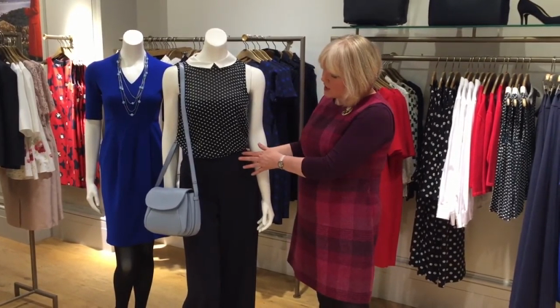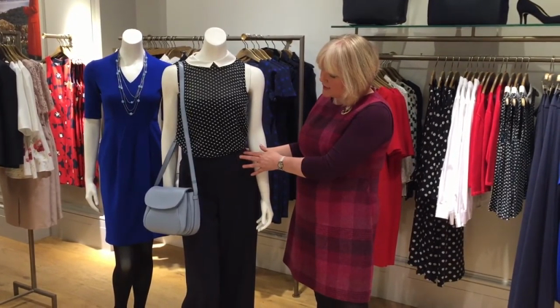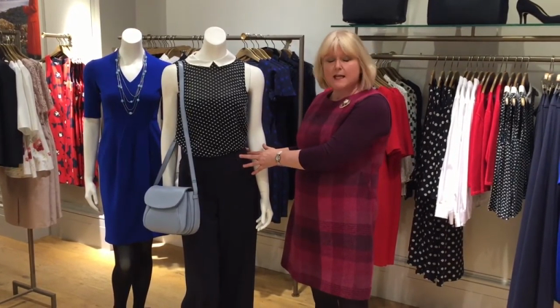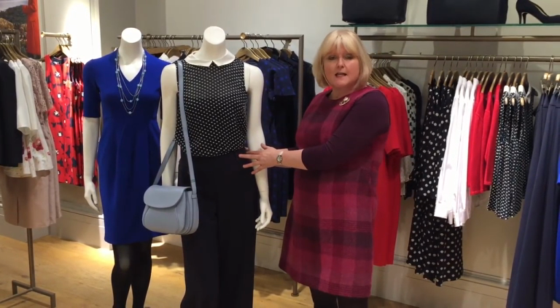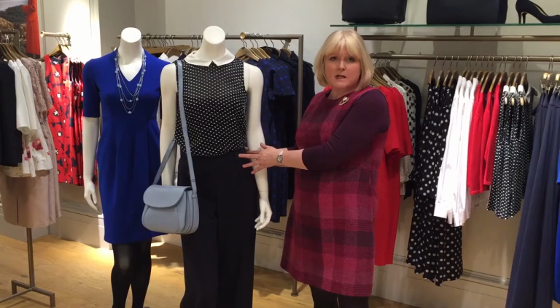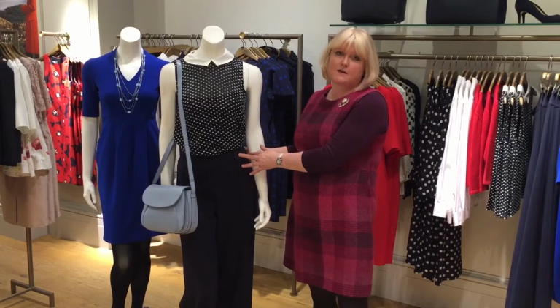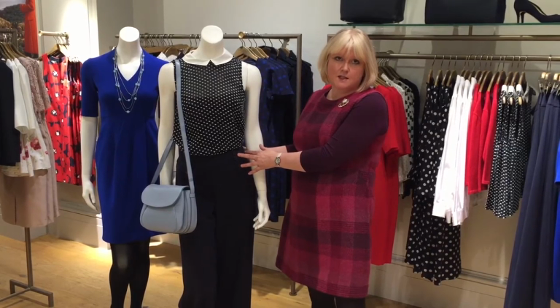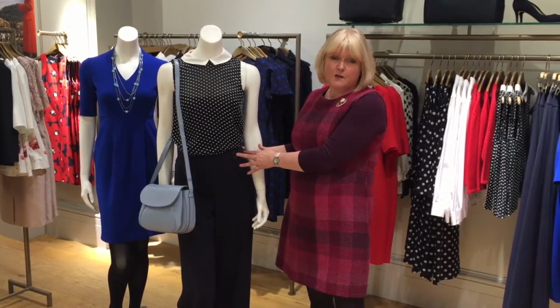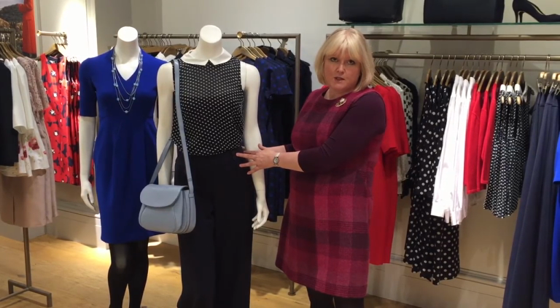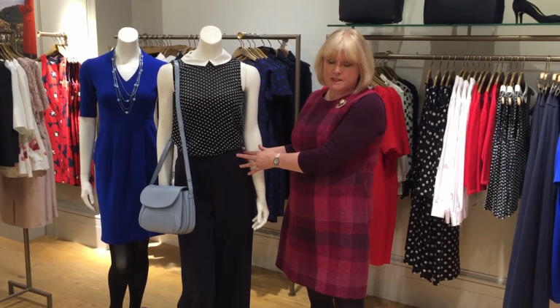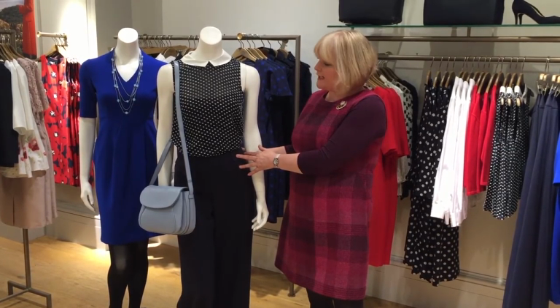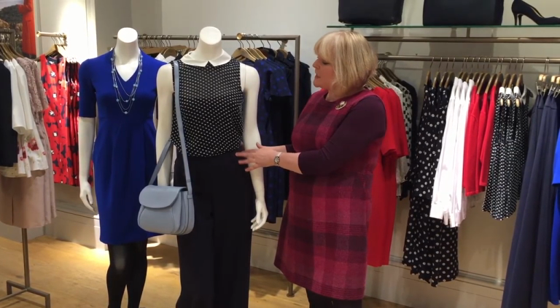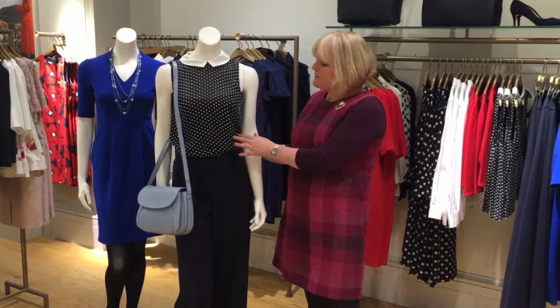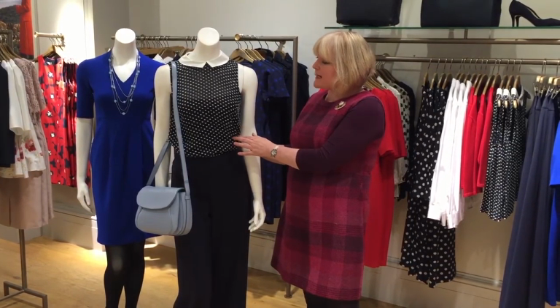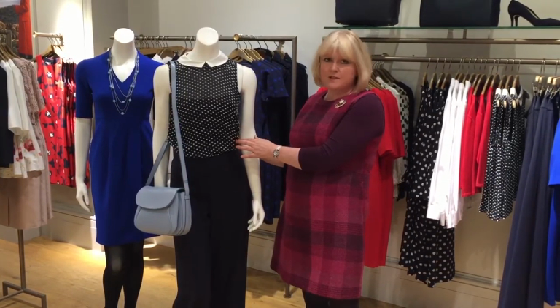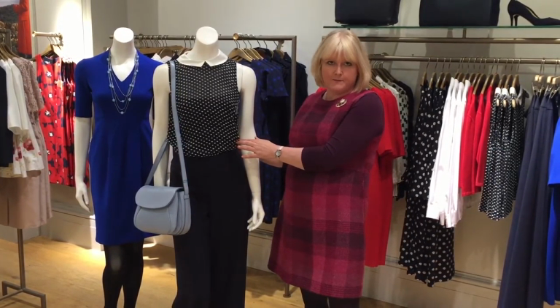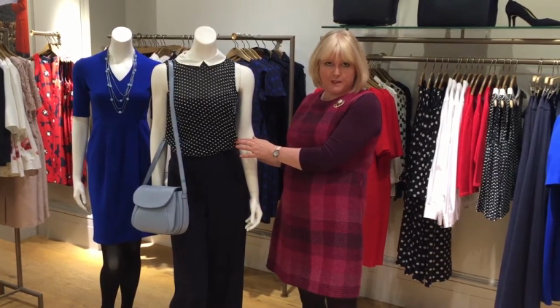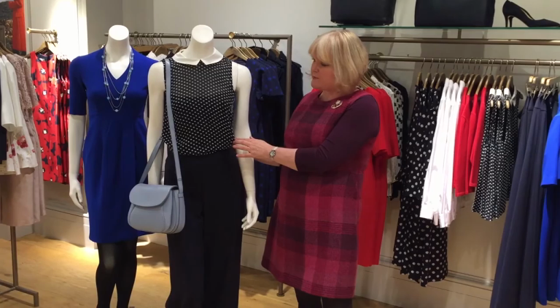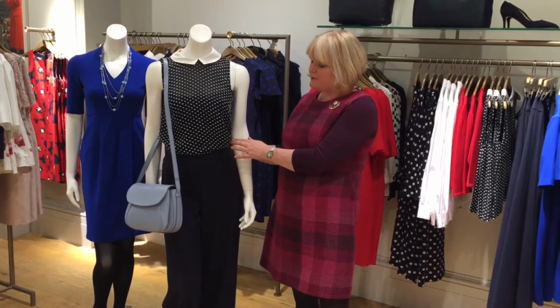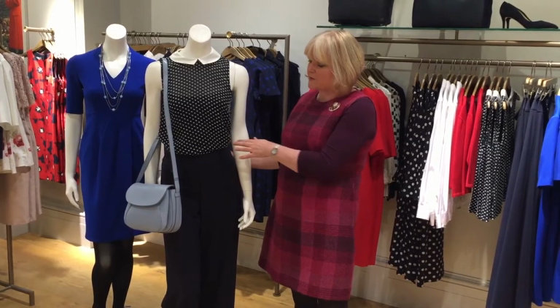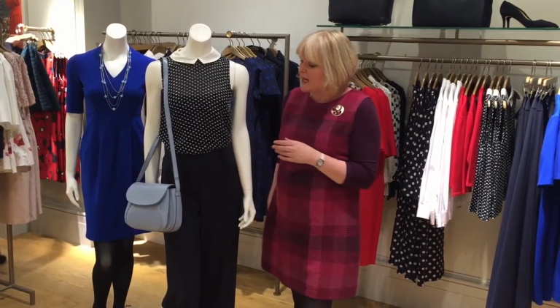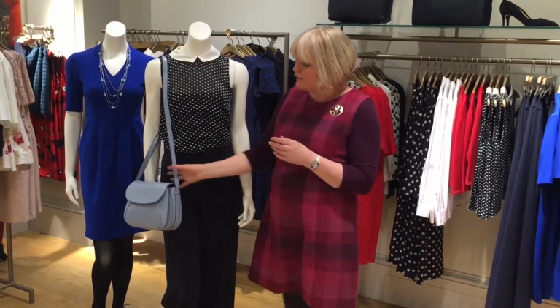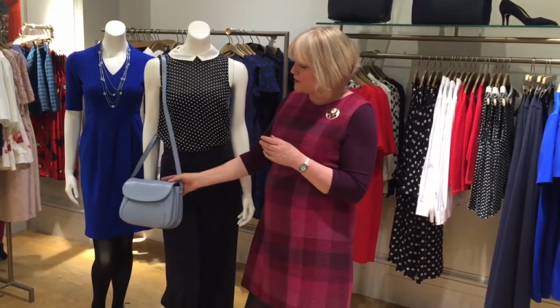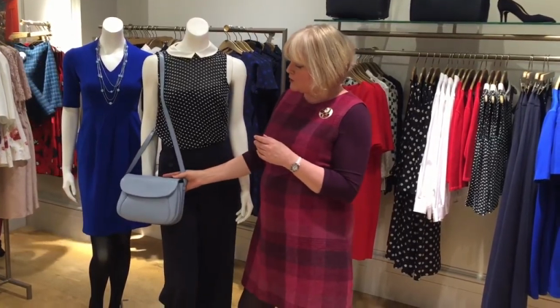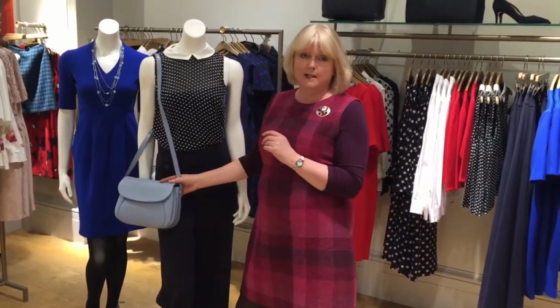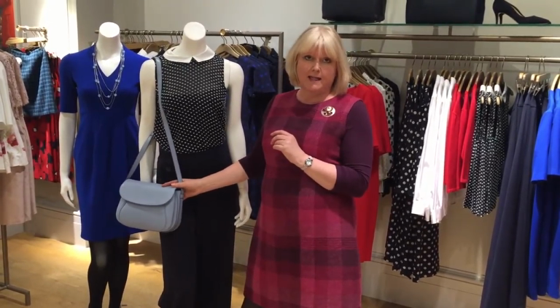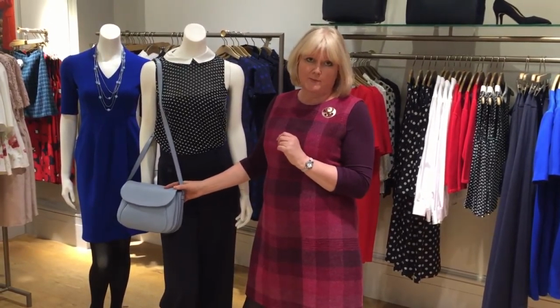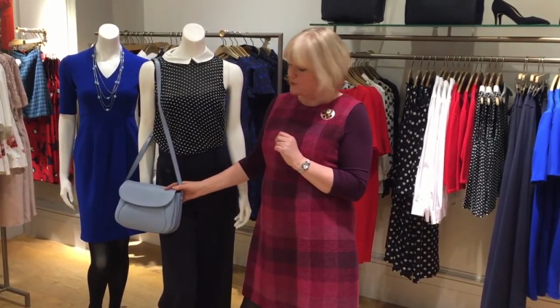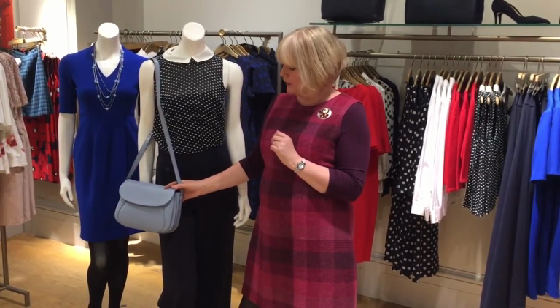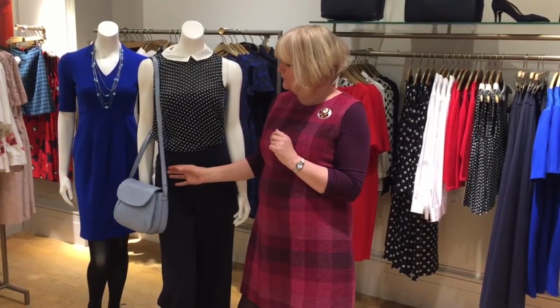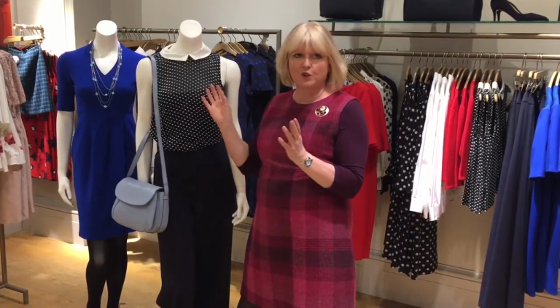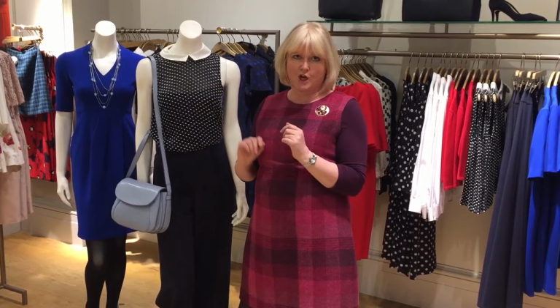Team the Cleaver trousers with an ever-so-feminine Gospel thin blouse and our fabulous new saddlebag in powder blue — and you're good to go.